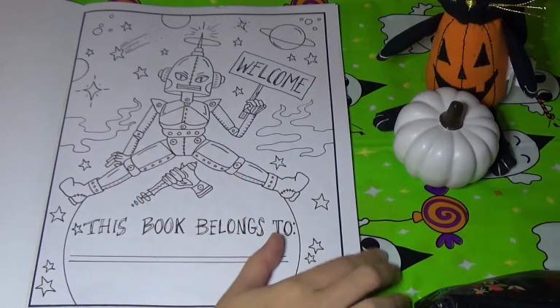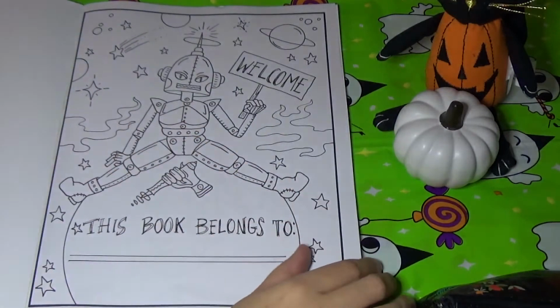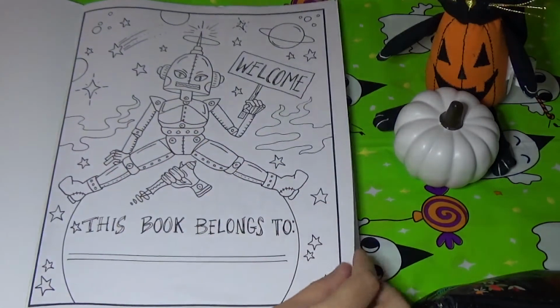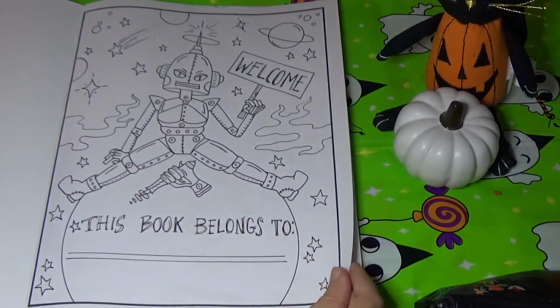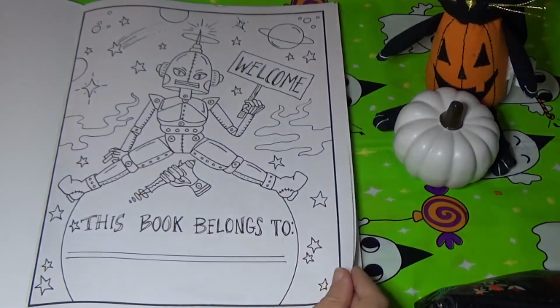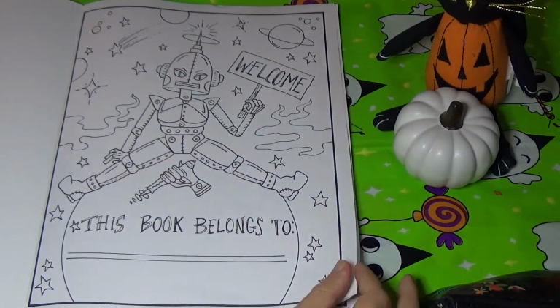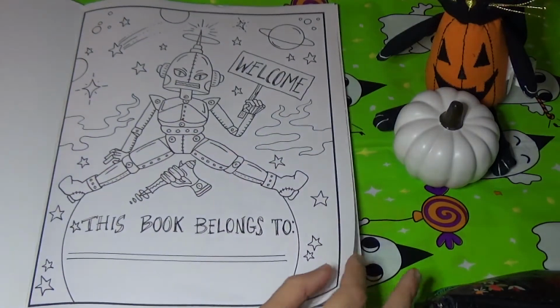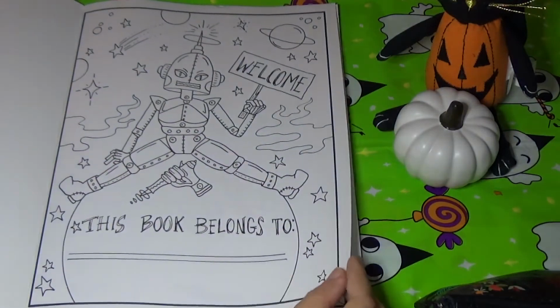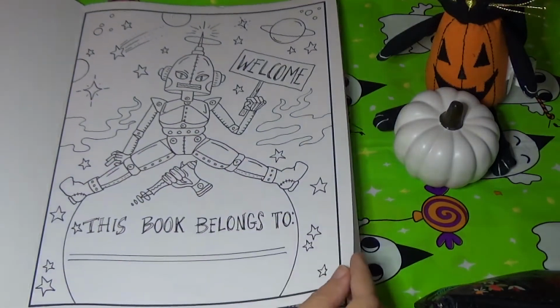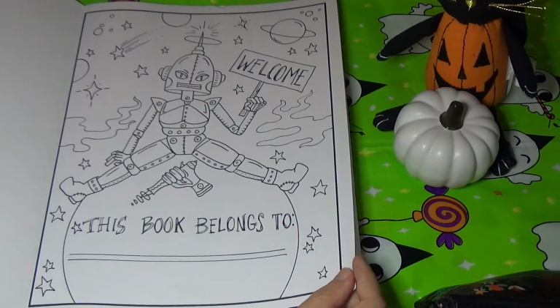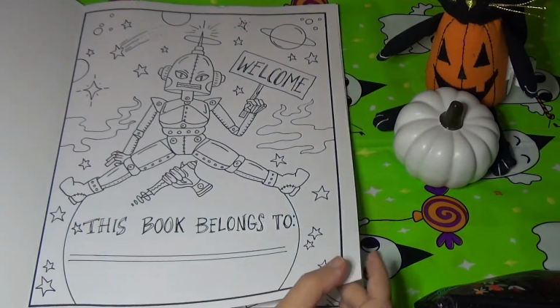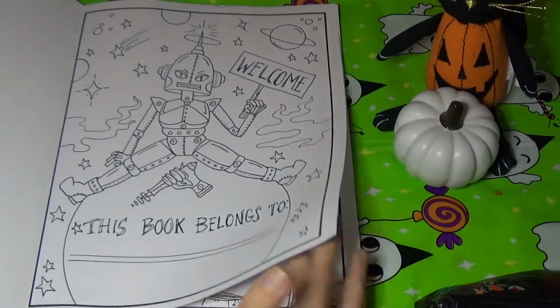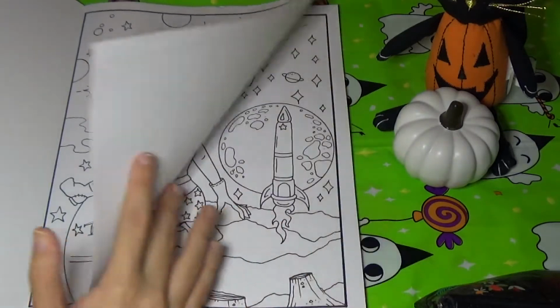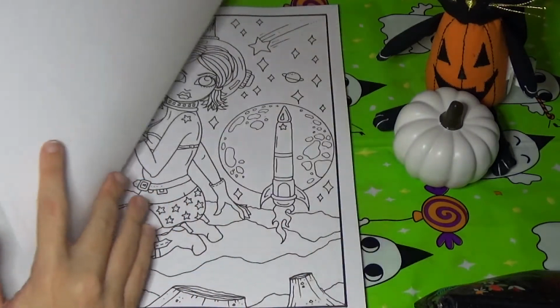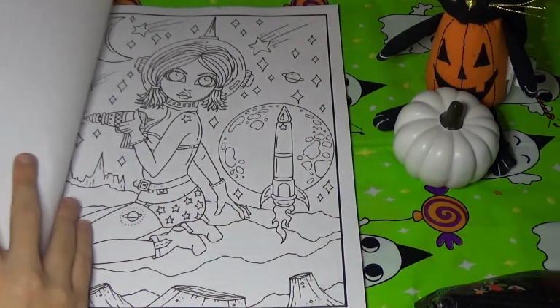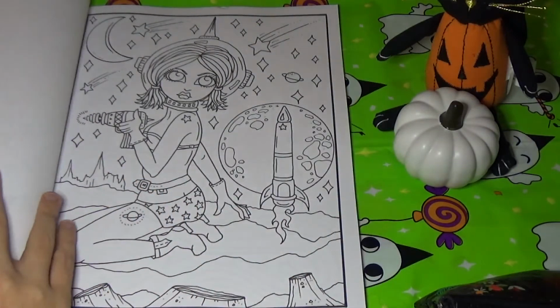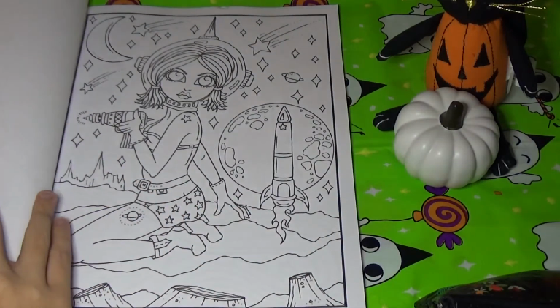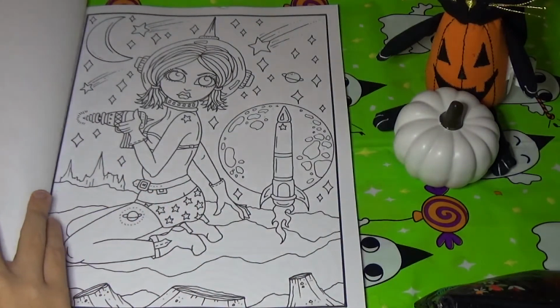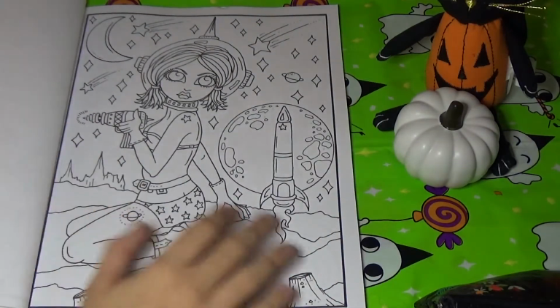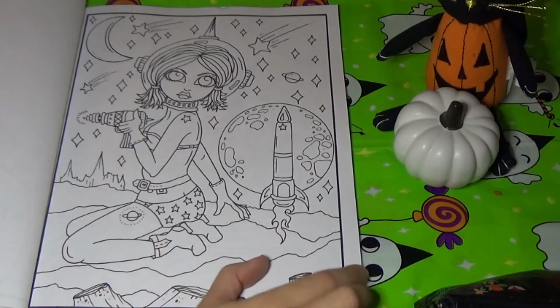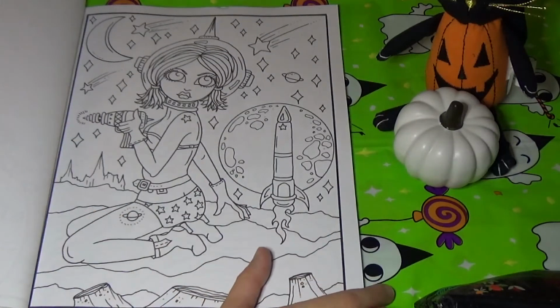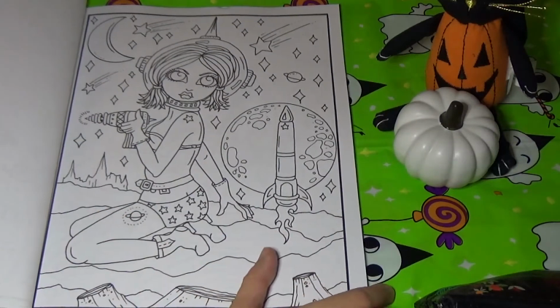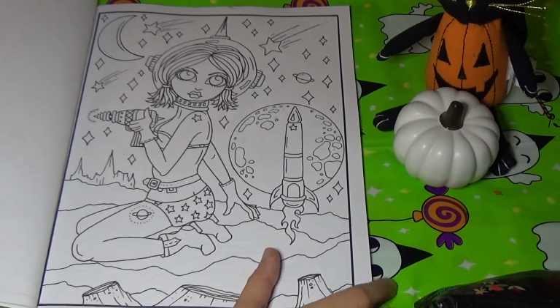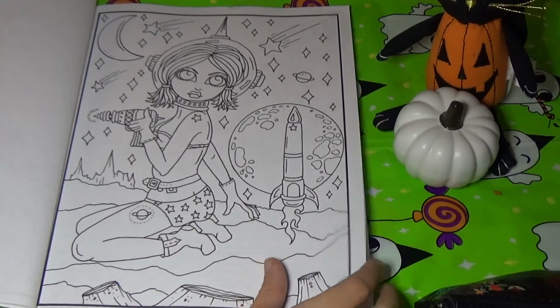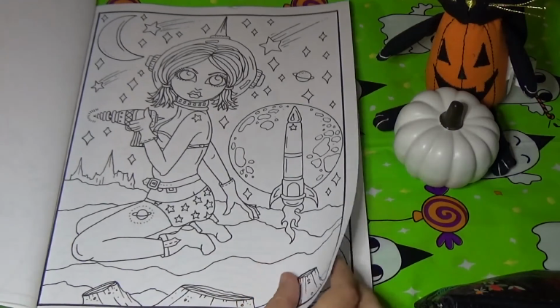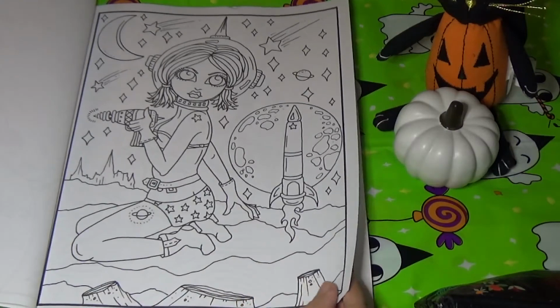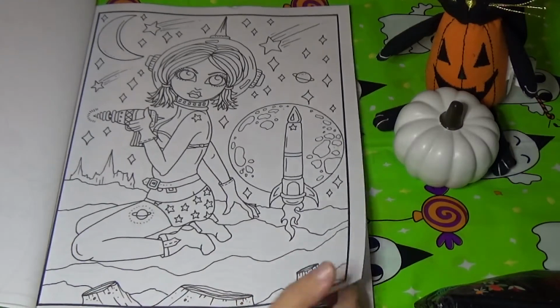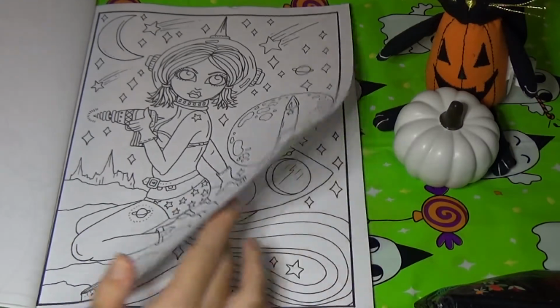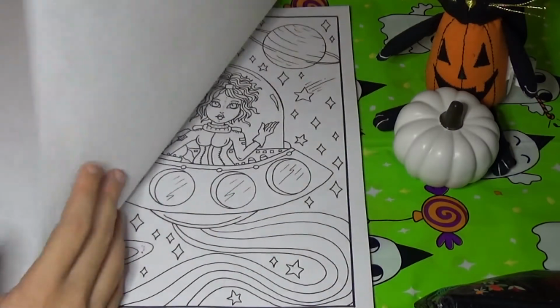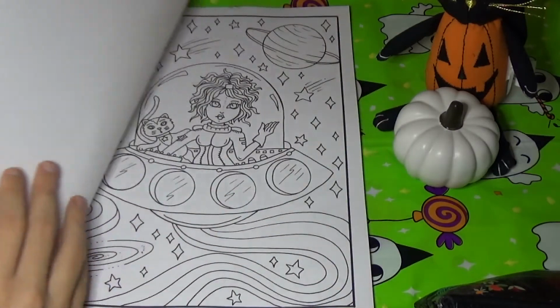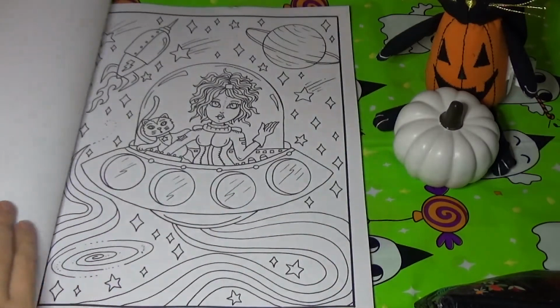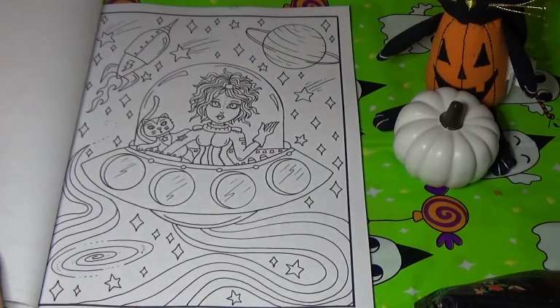I've been waiting so long to get this book because I think it's adorable. Here is the 'this book belongs to' page. This book has a 70s vibe to it — like a 70s sci-fi type vibe.